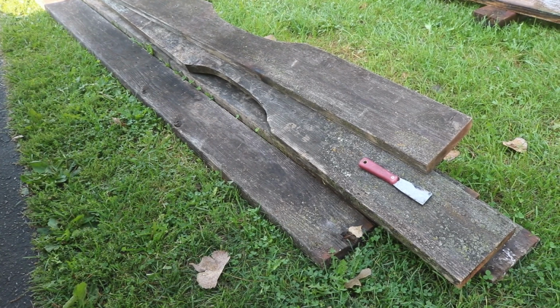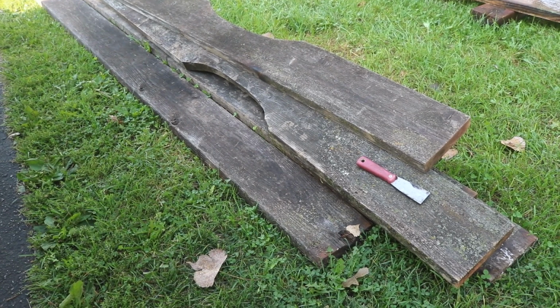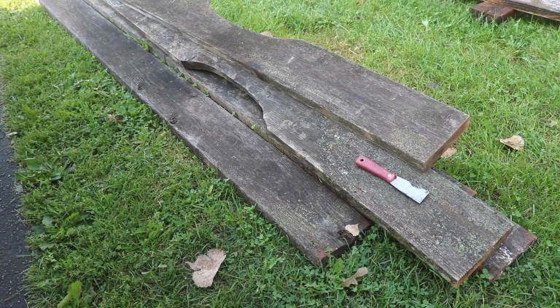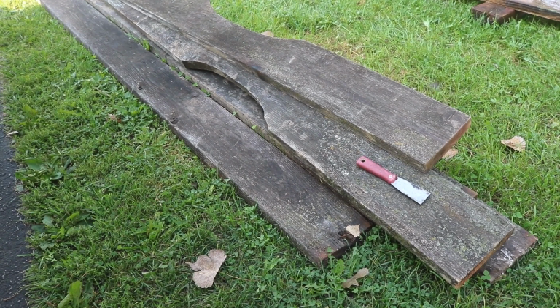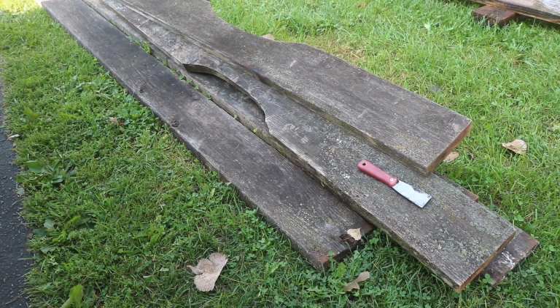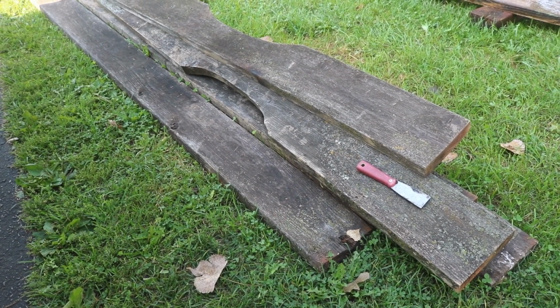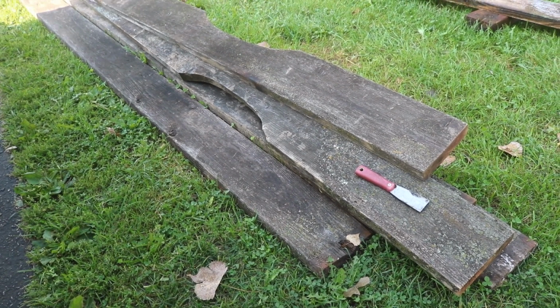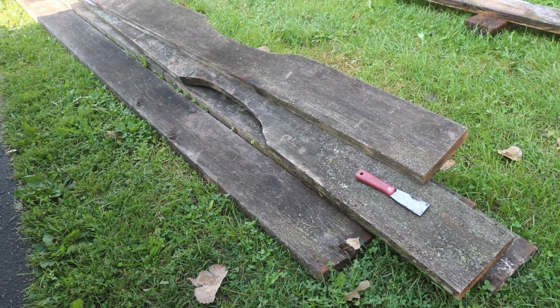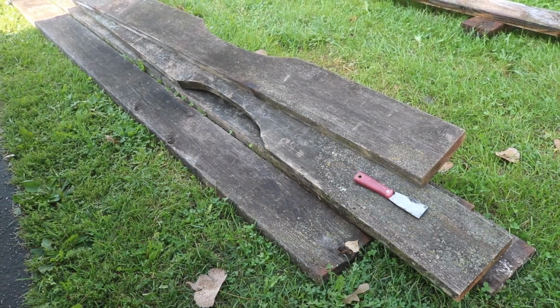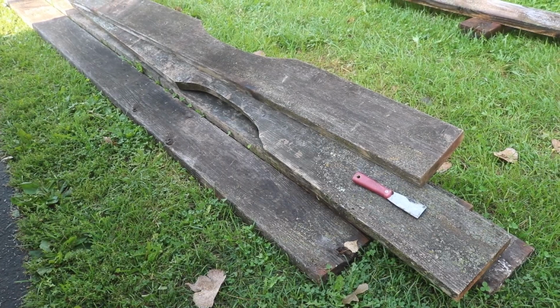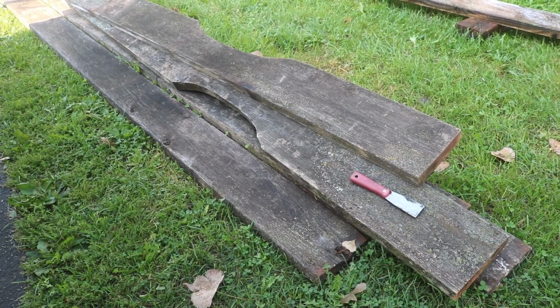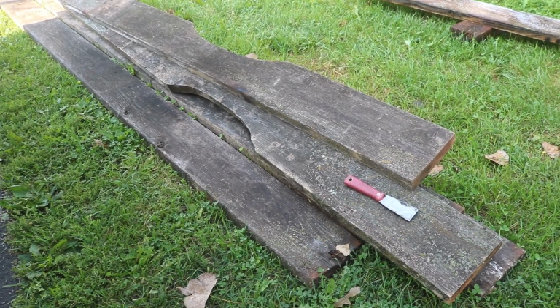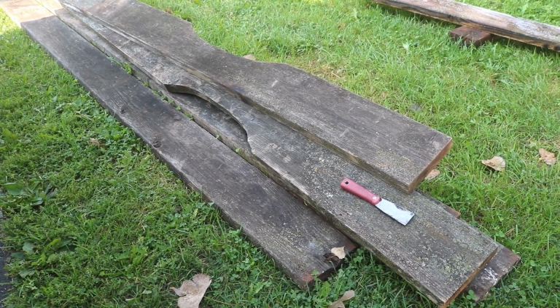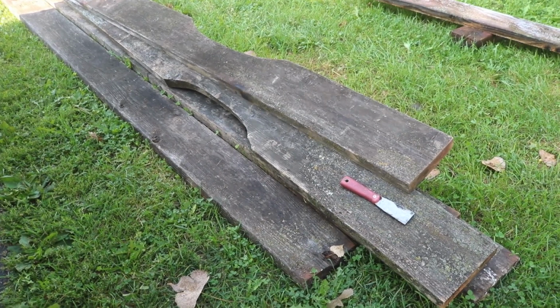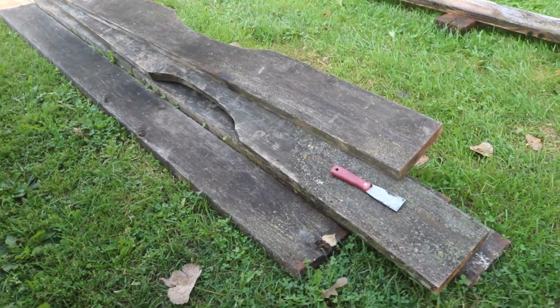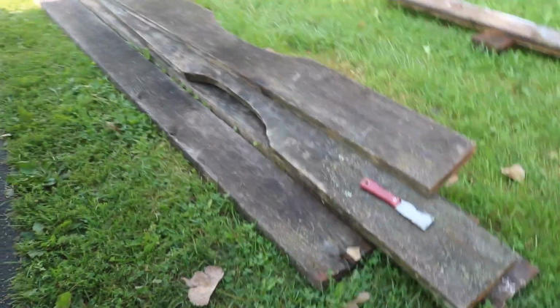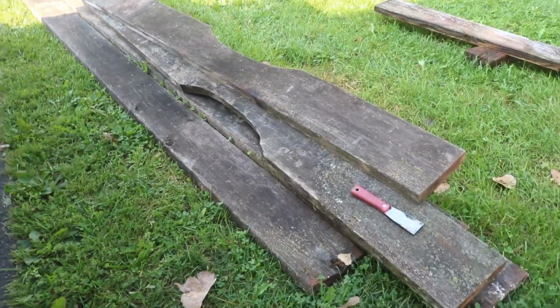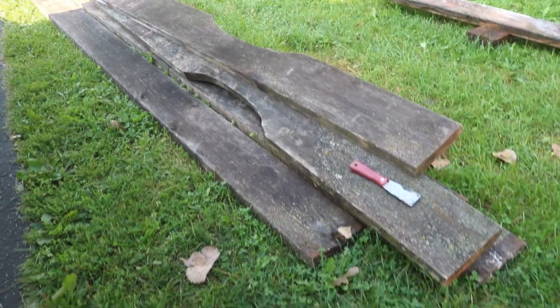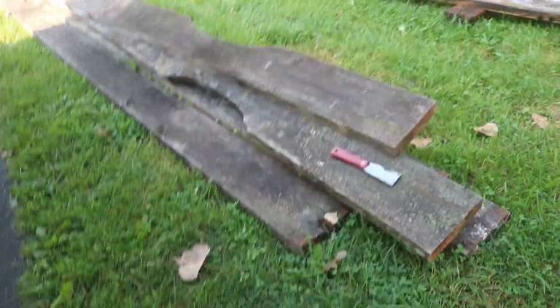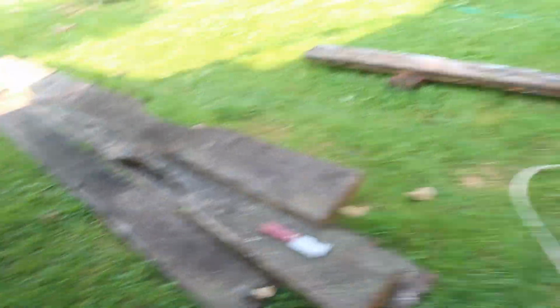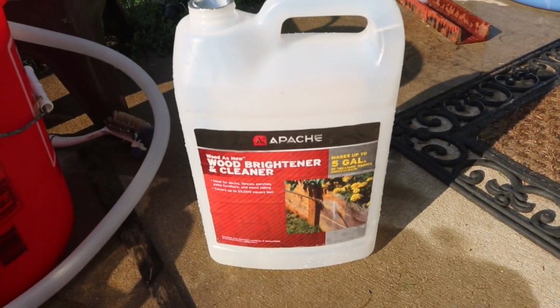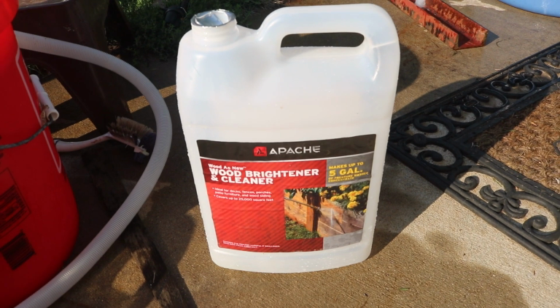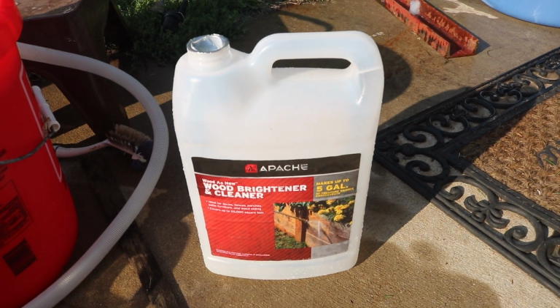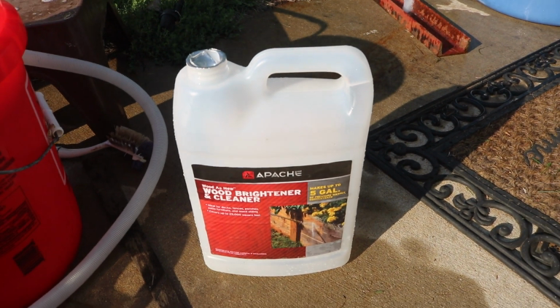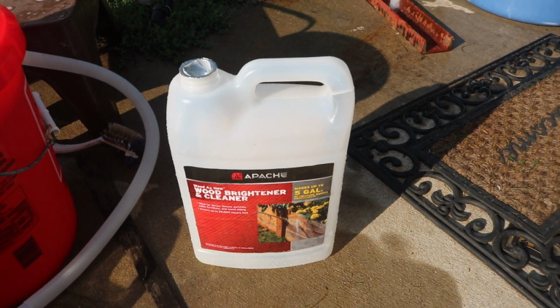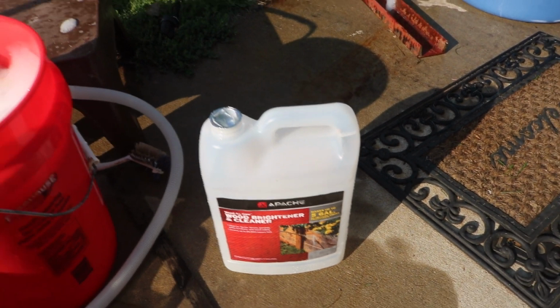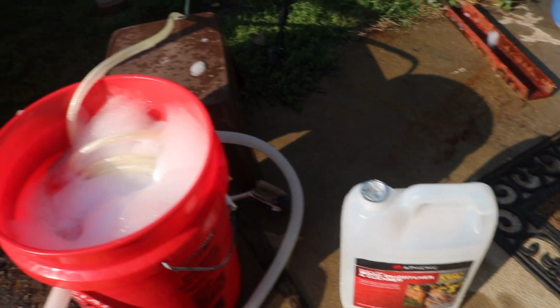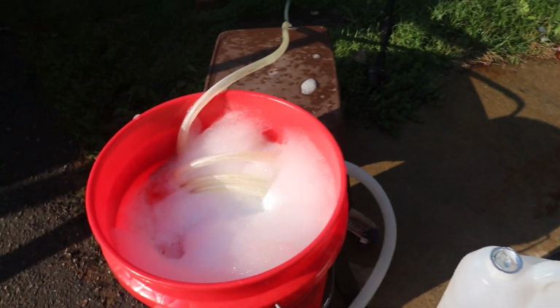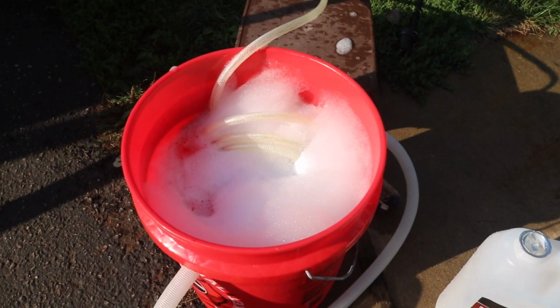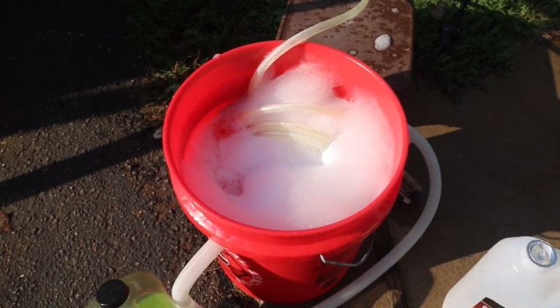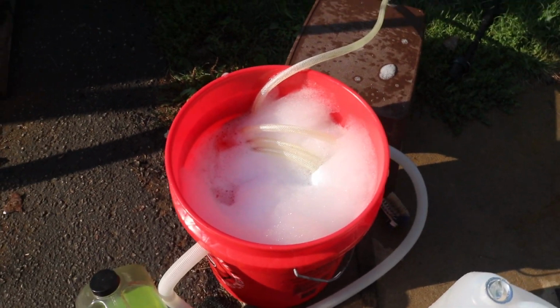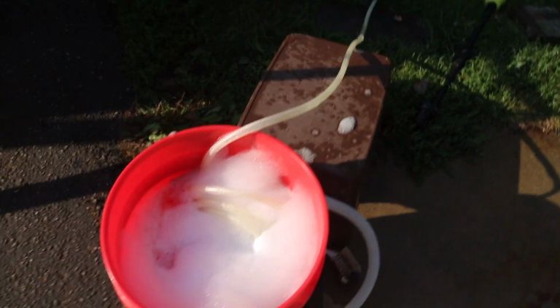Getting back to the planks, they were really gray, weathered, ugly, had some lichens on there - they really needed to be cleaned up. So one way I thought I could do it is I had some deck cleaner around and a five-gallon bucket.